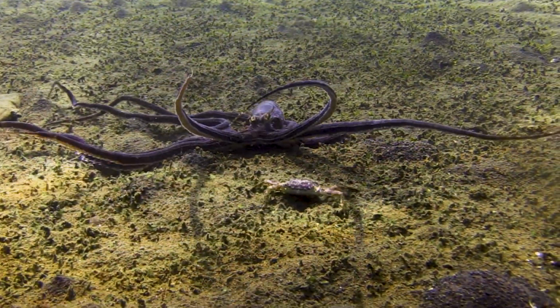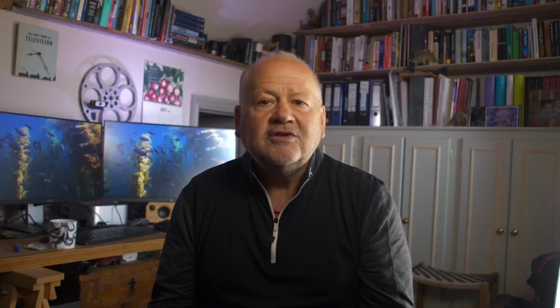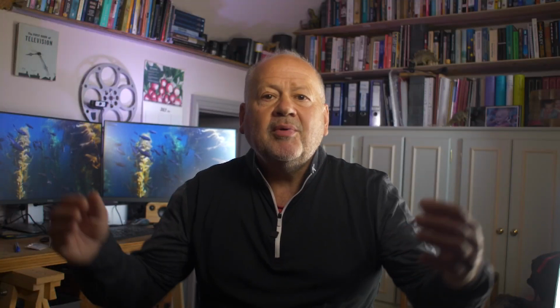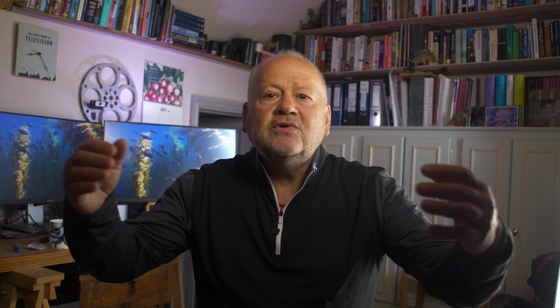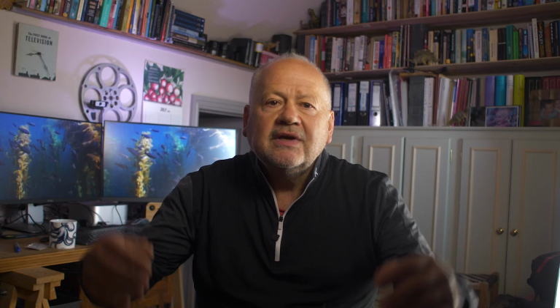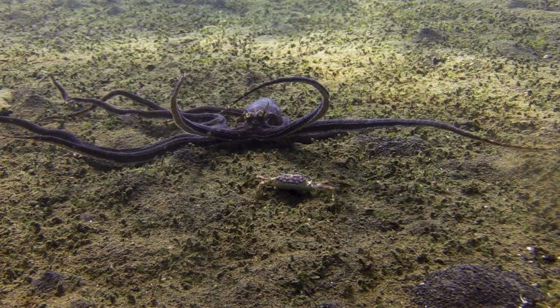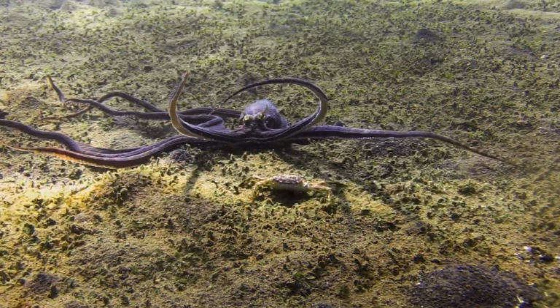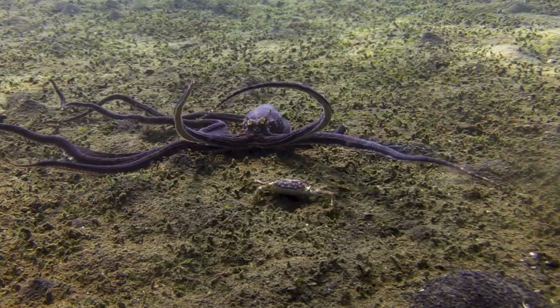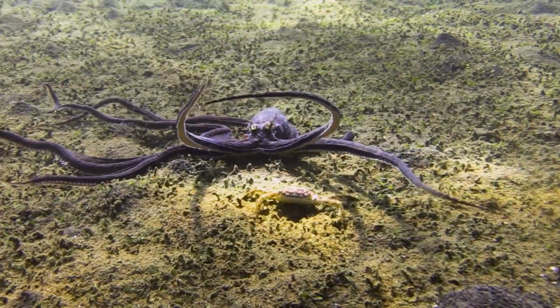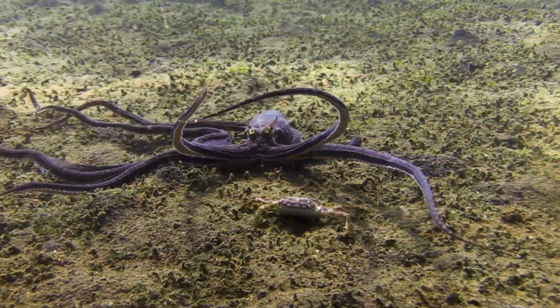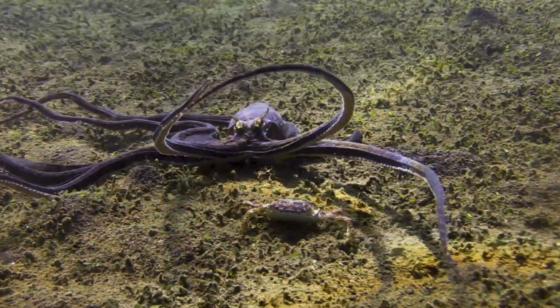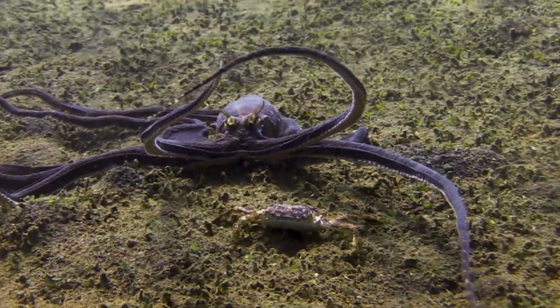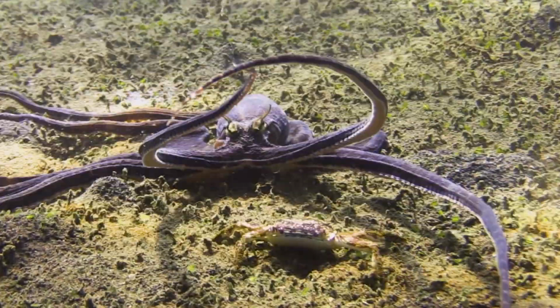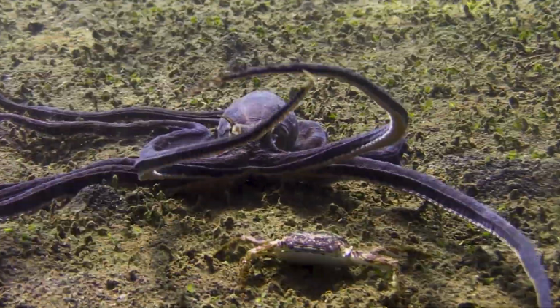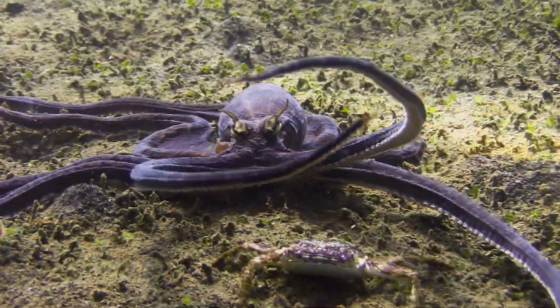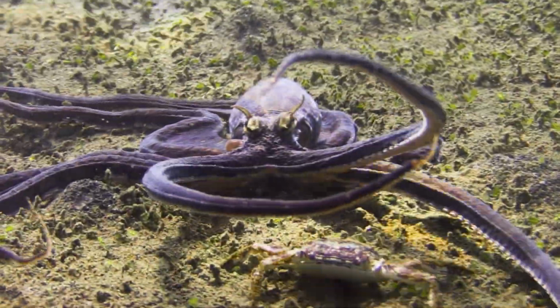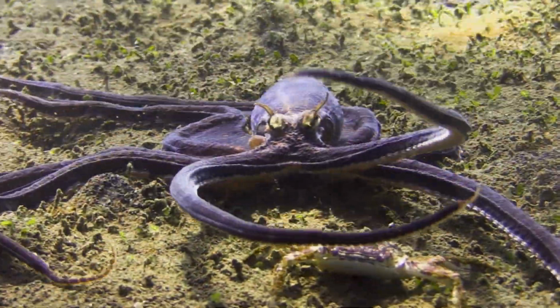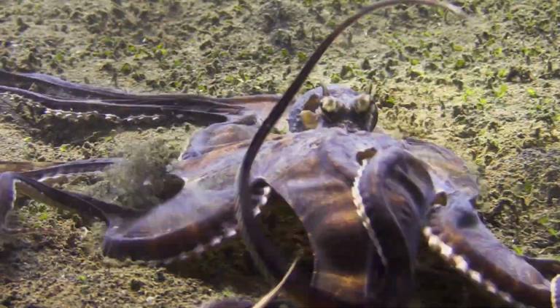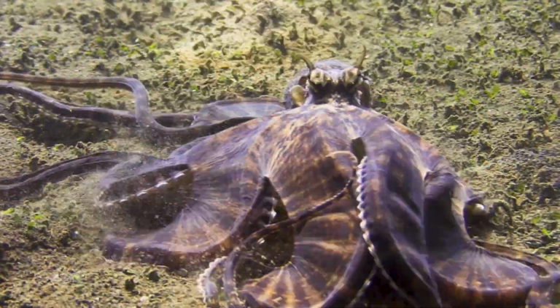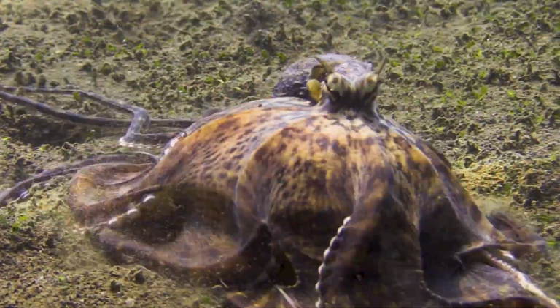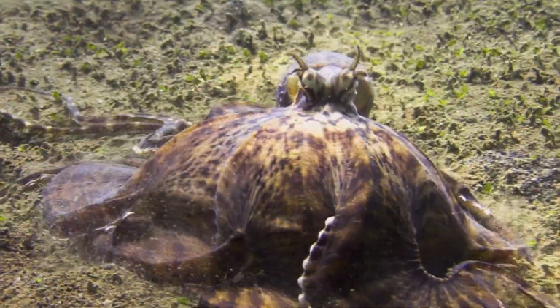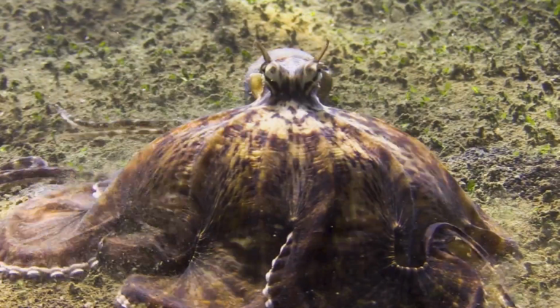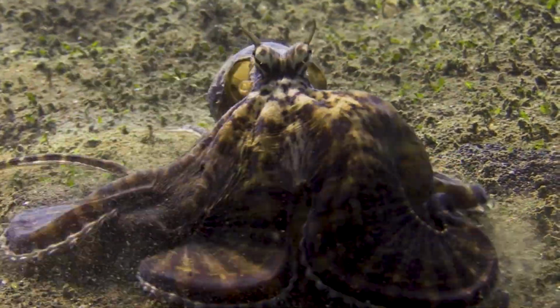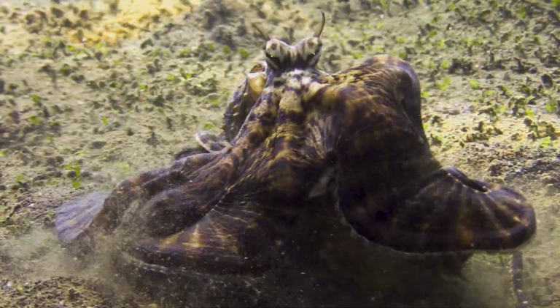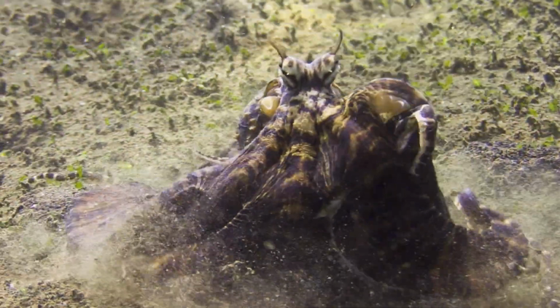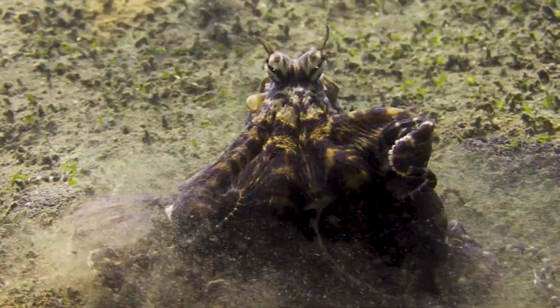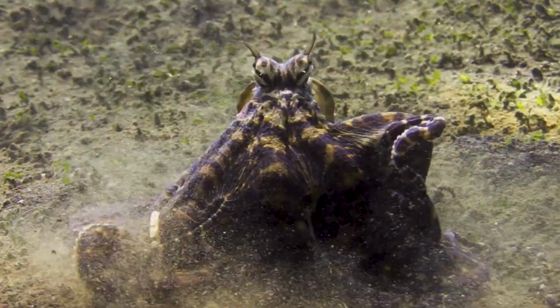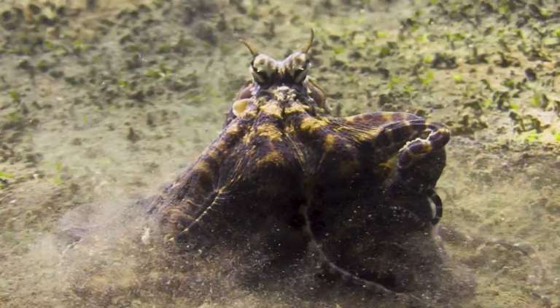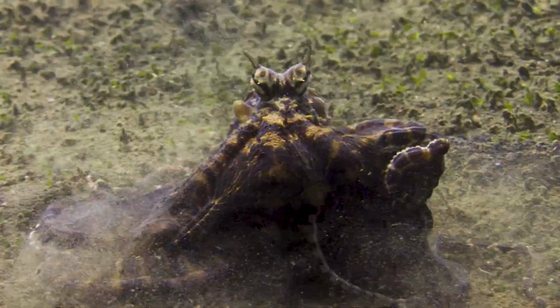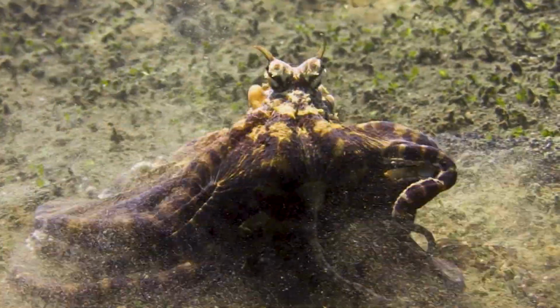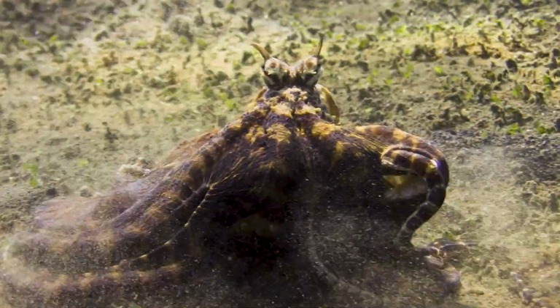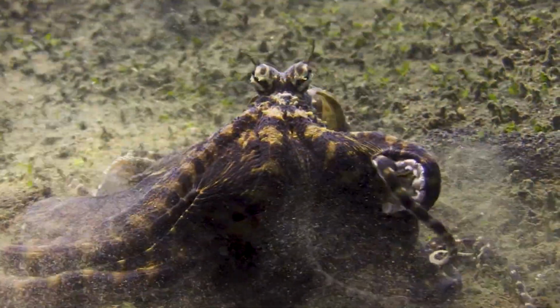Then the trap closes. The mimic curves its arms around, suddenly throwing the whole cloak of its body over the crab.